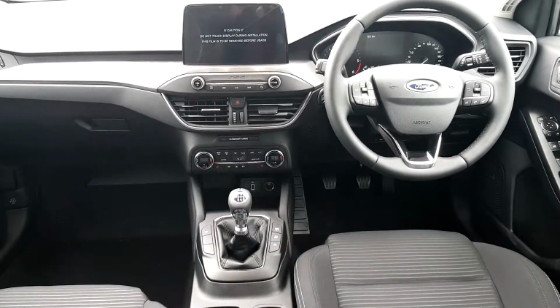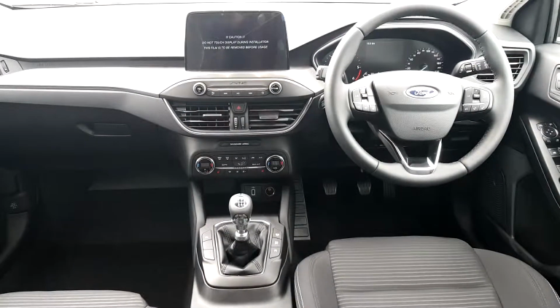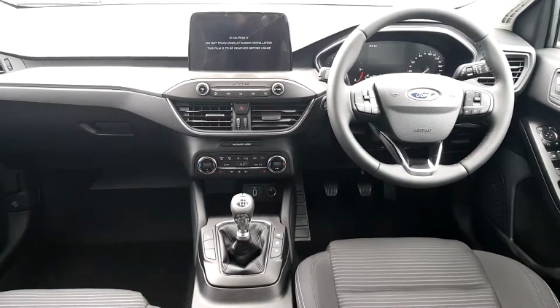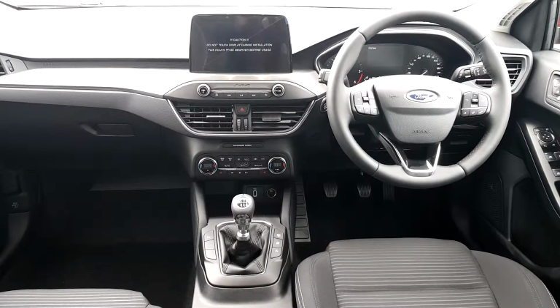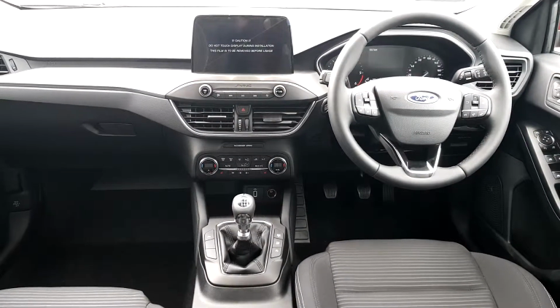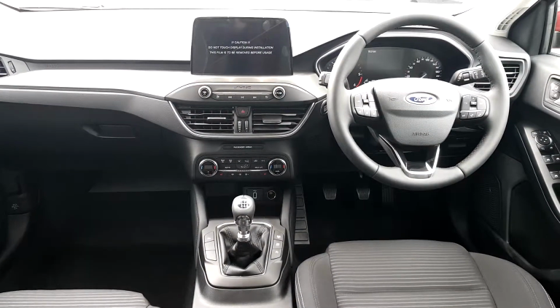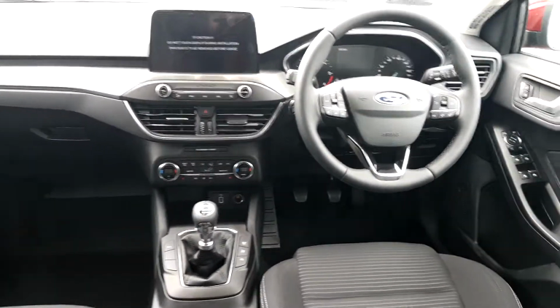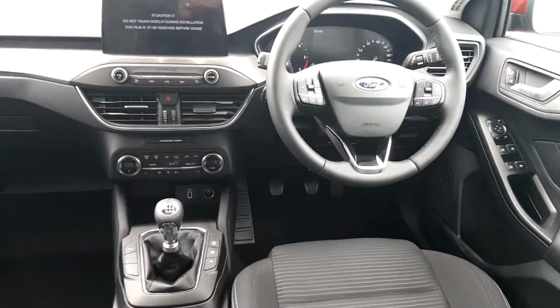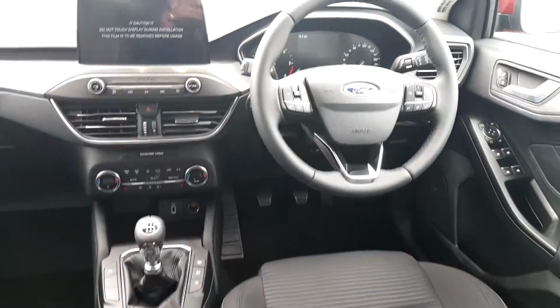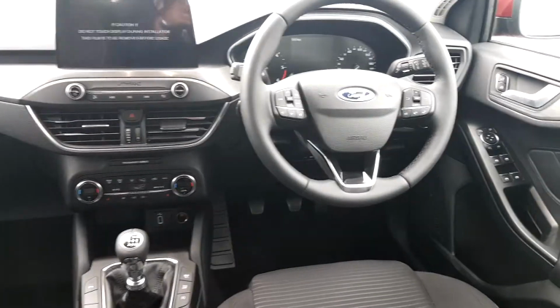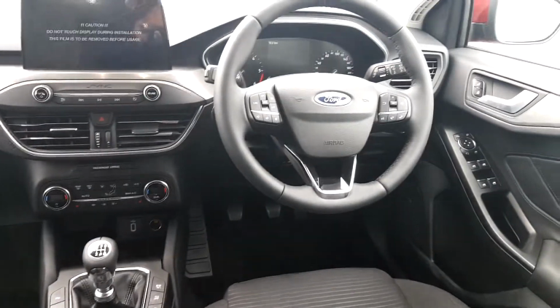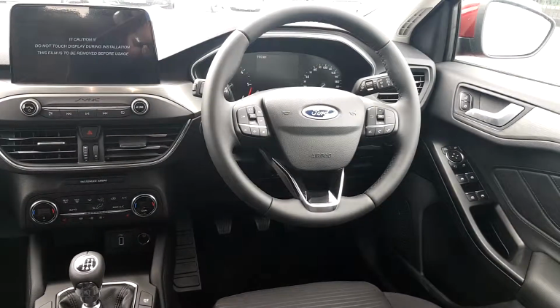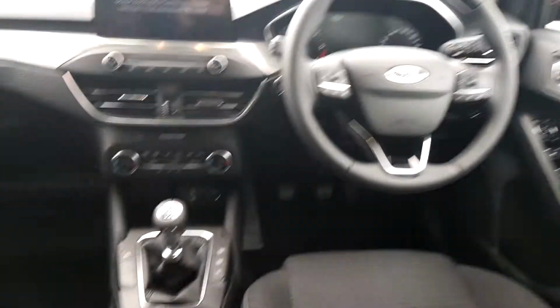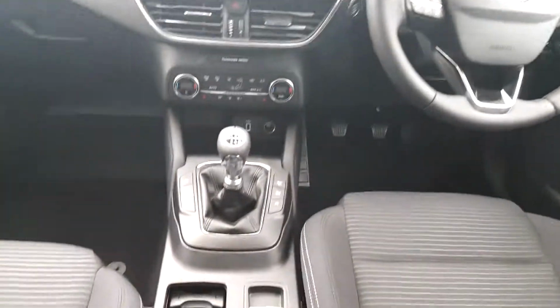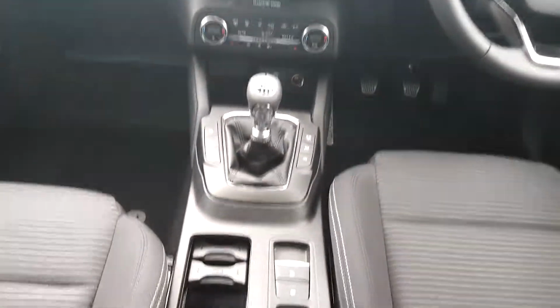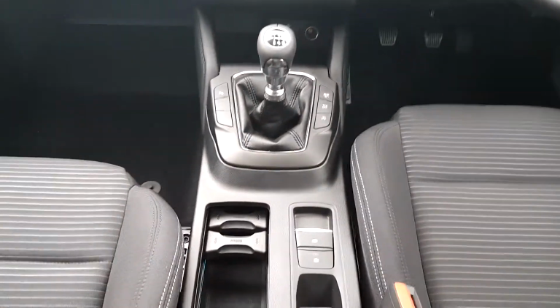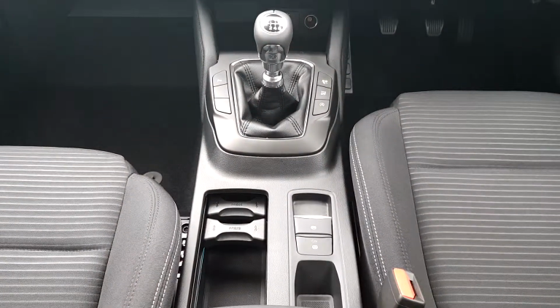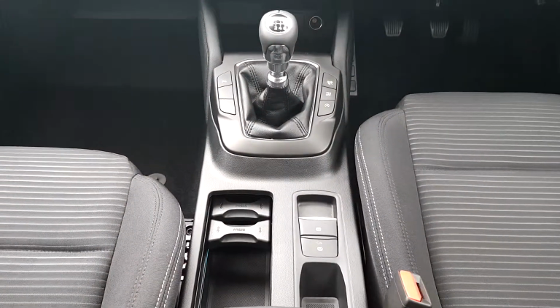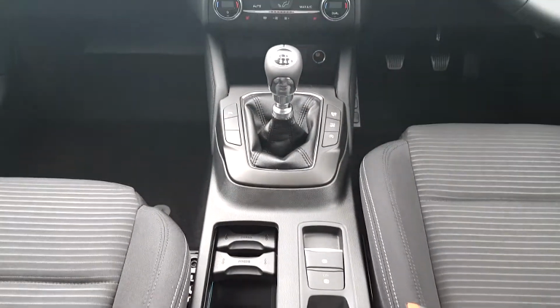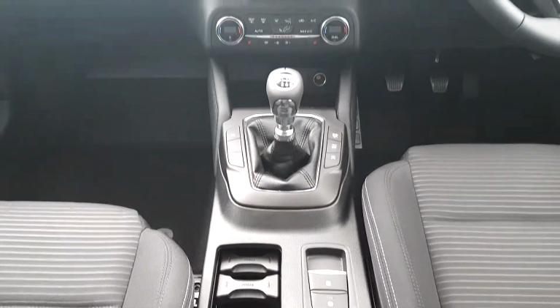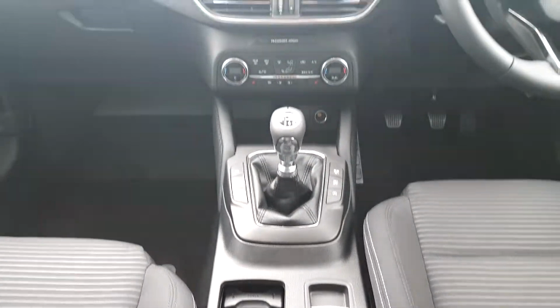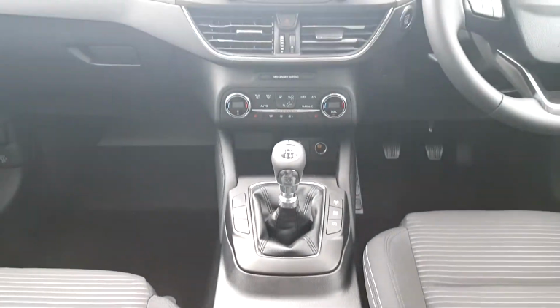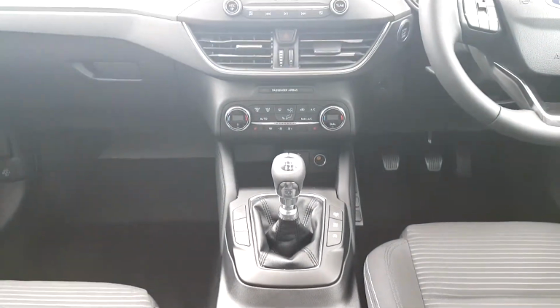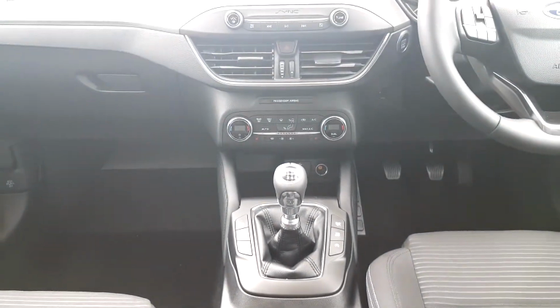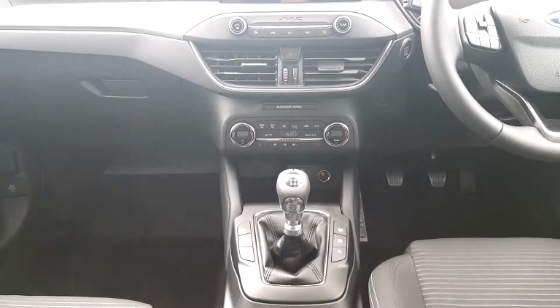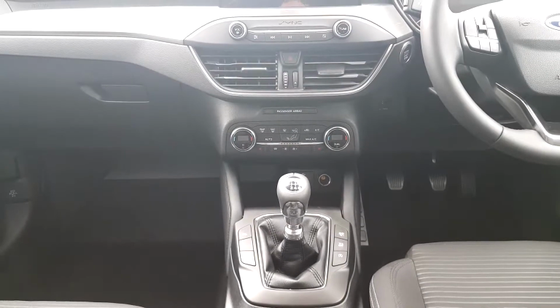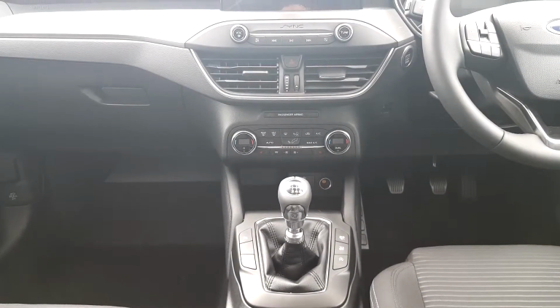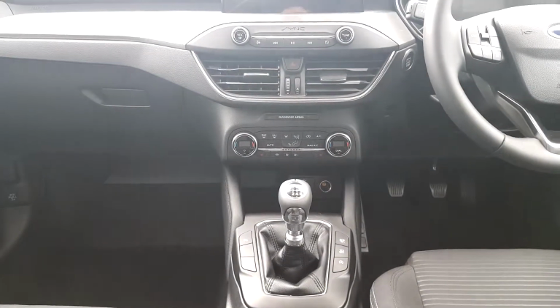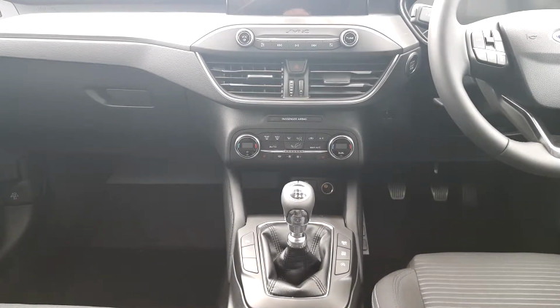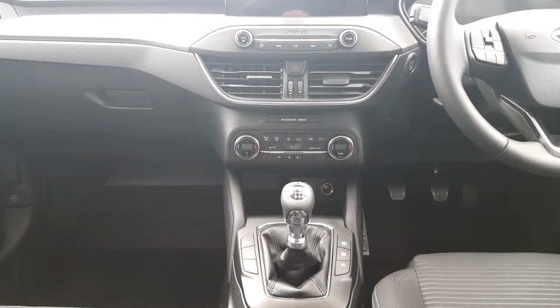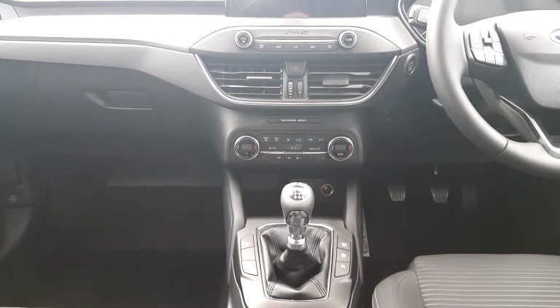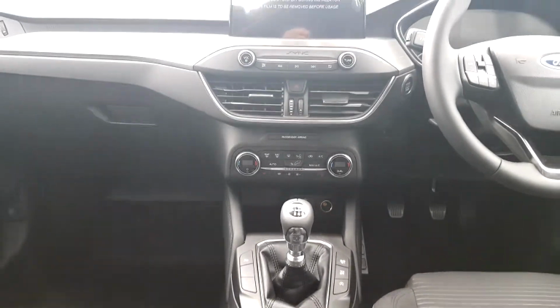Bluetooth mobile phone controls, cruise control and automatic lights, electronic paddle handbrake with auto hold, USB and power point, dual control aircon and climate control, and front heated seats.